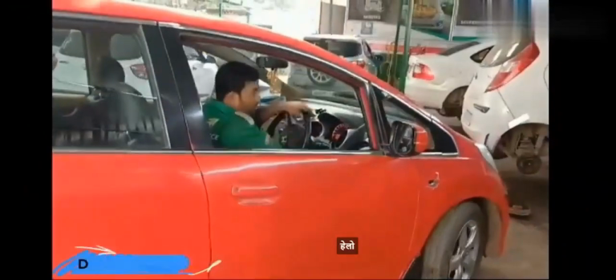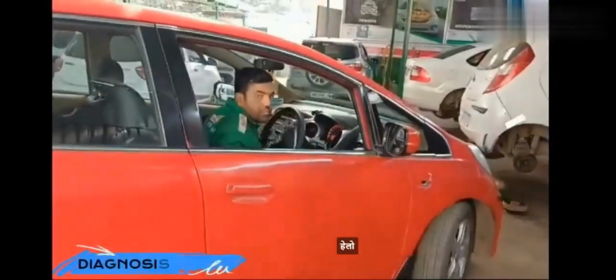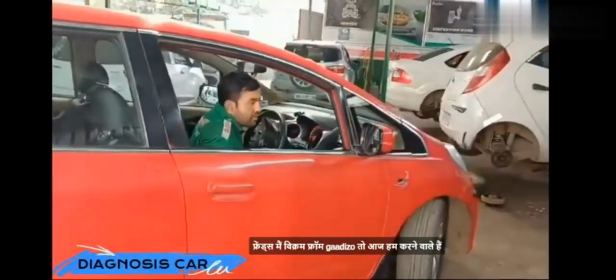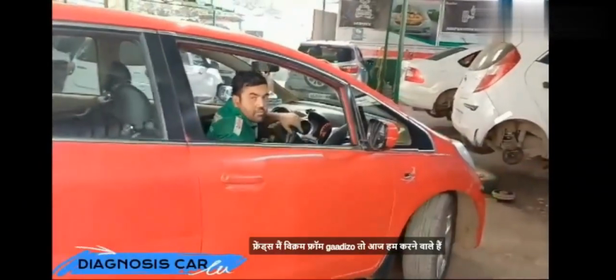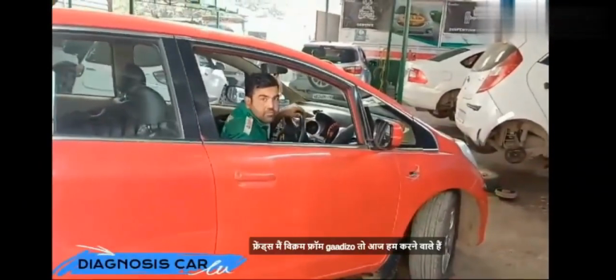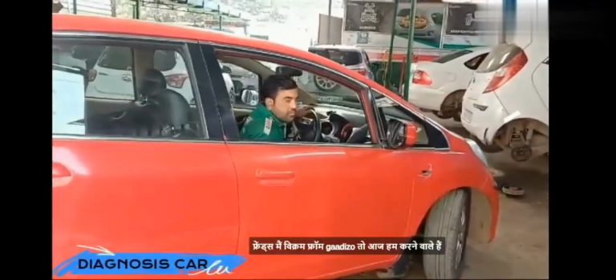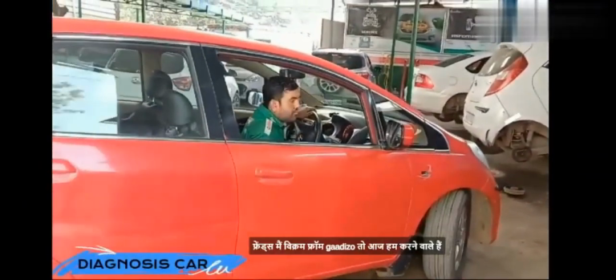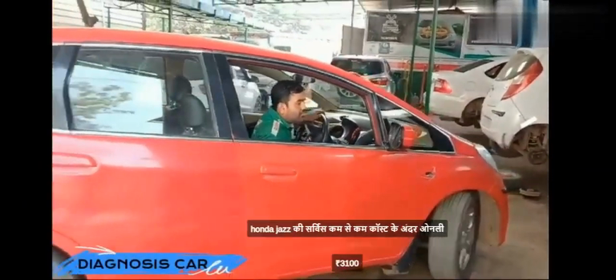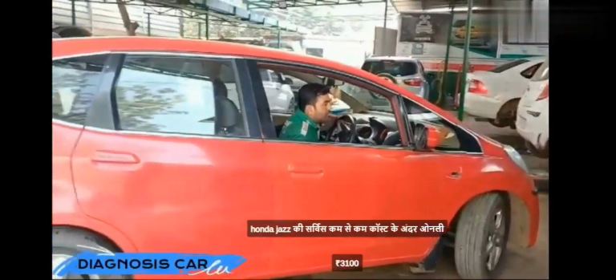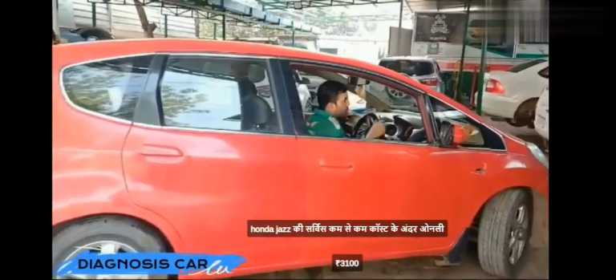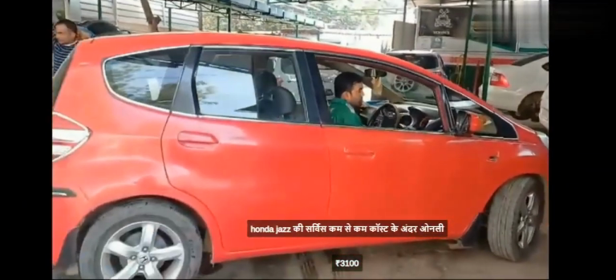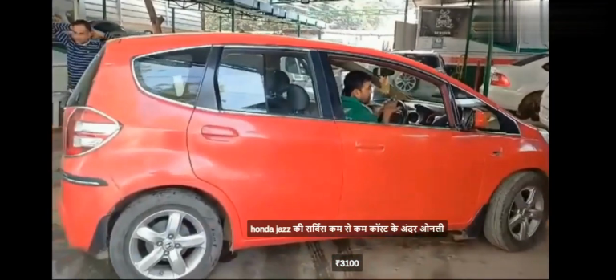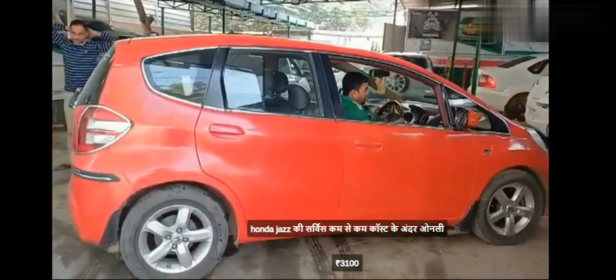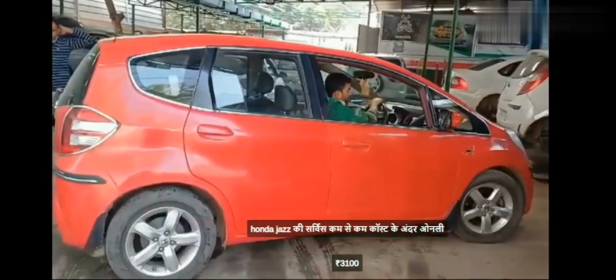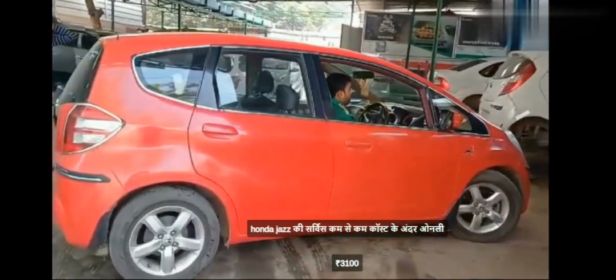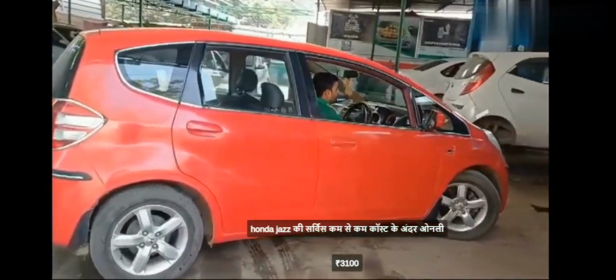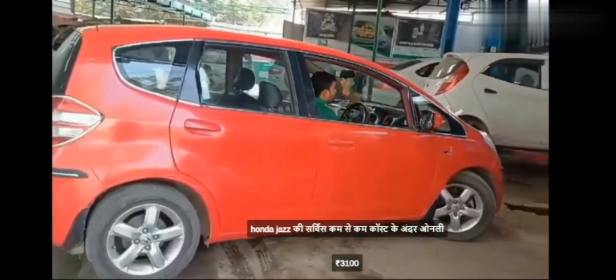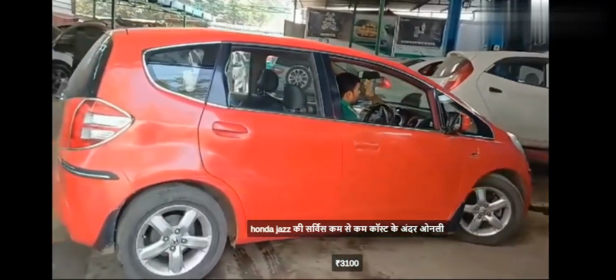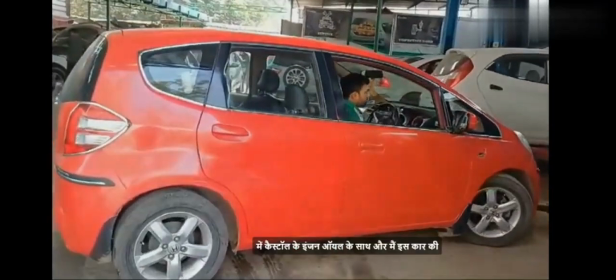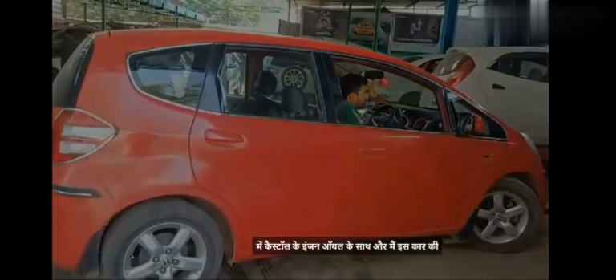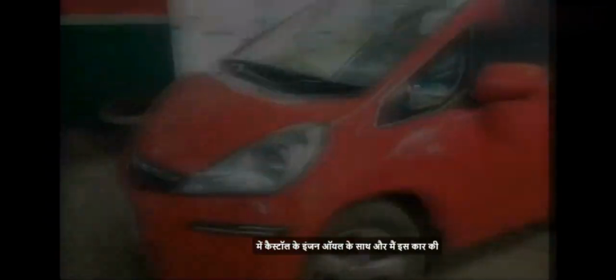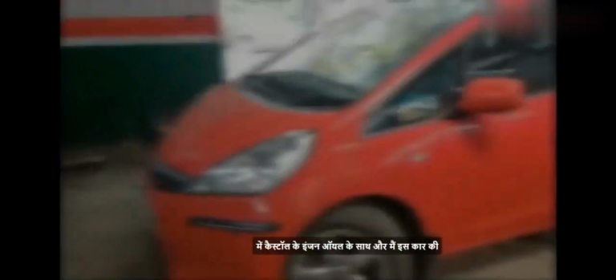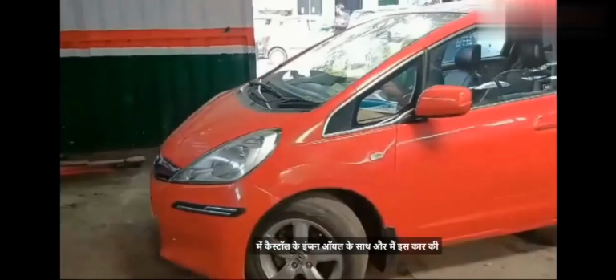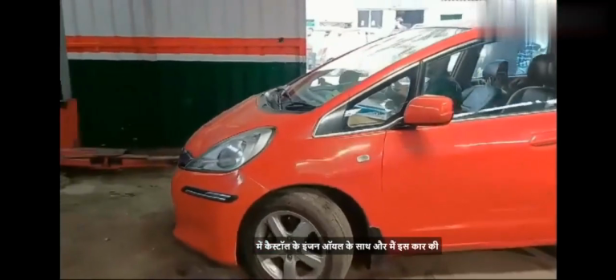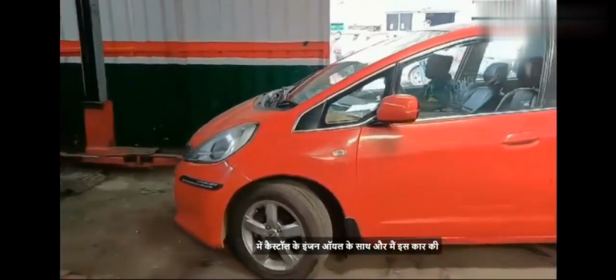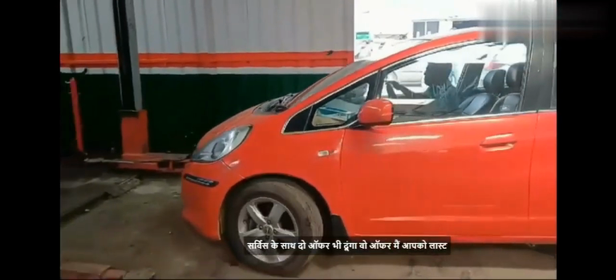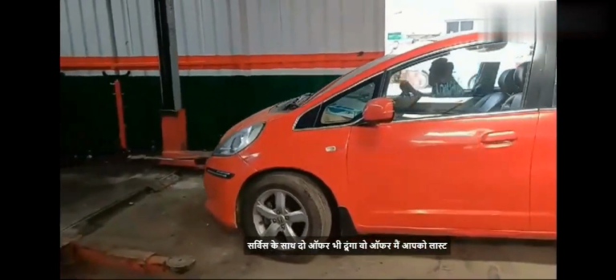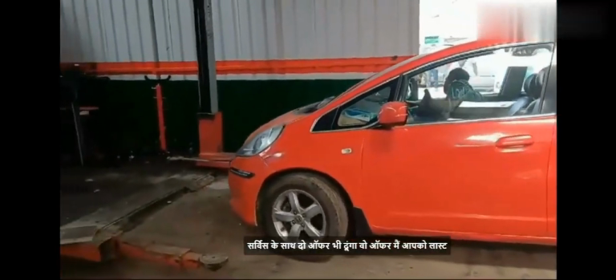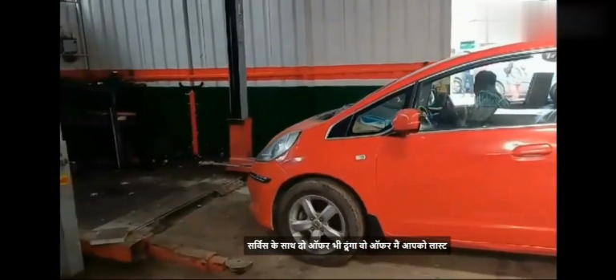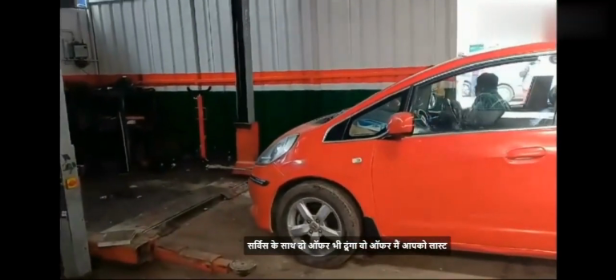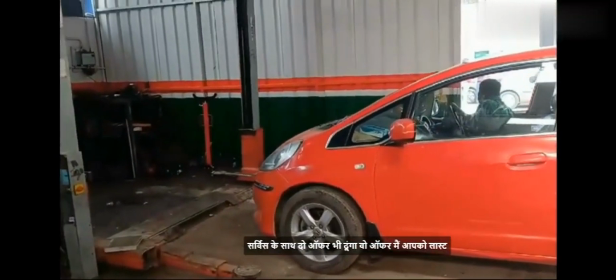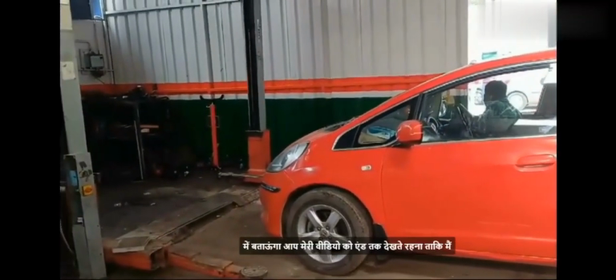Hello friends, I am Vikram from Gadi Josie. Today we are going to do a Honda Jazz service with a cost of only 3100 rupees, which includes engine oil. I will also show you two offers at the end of the video.